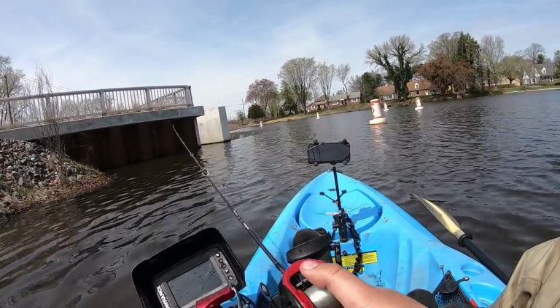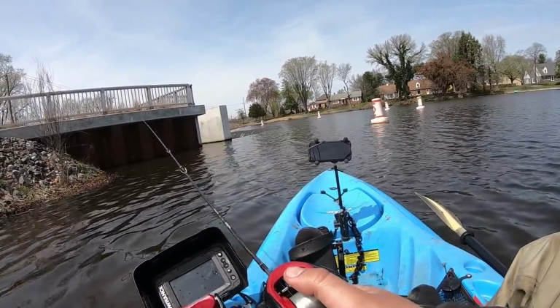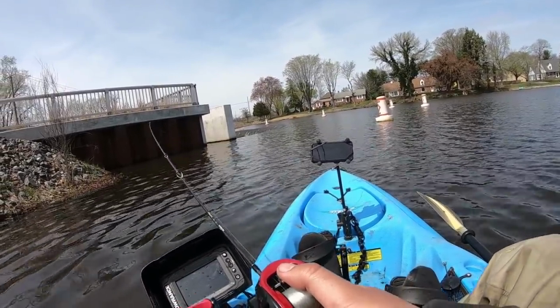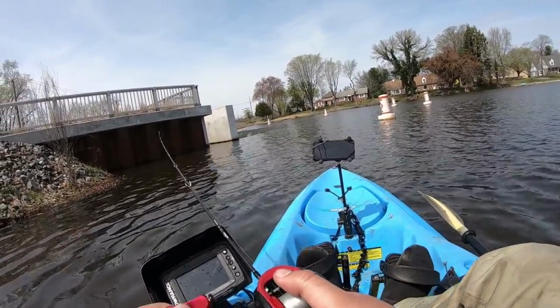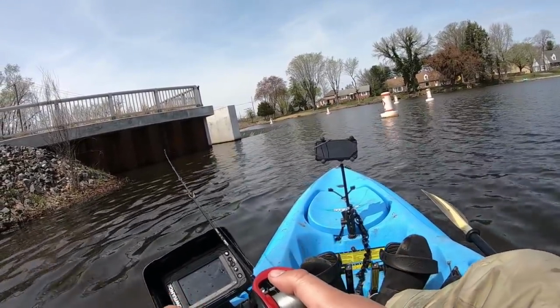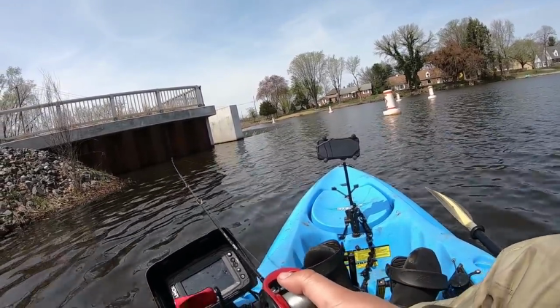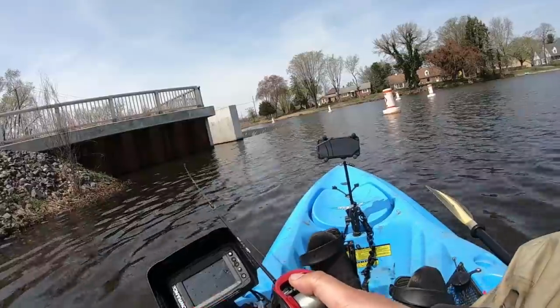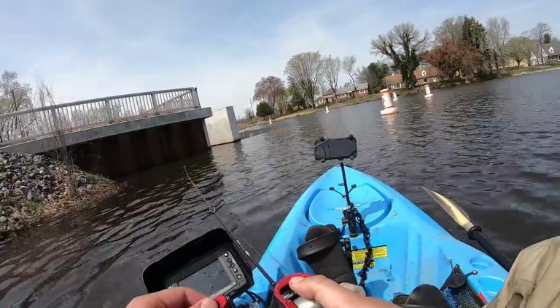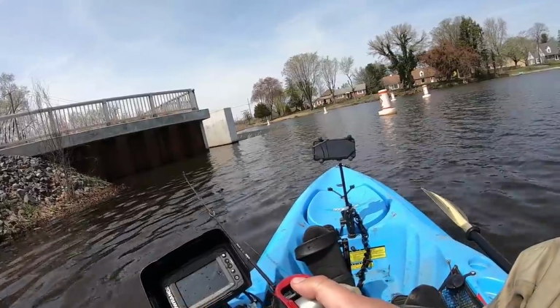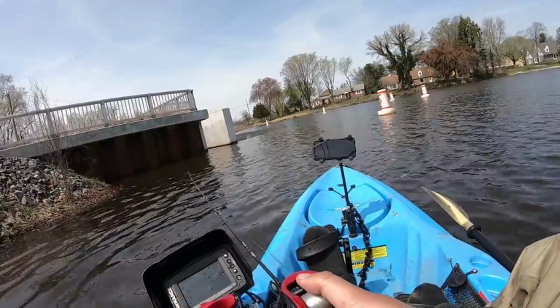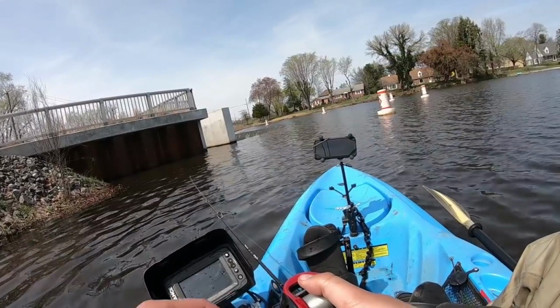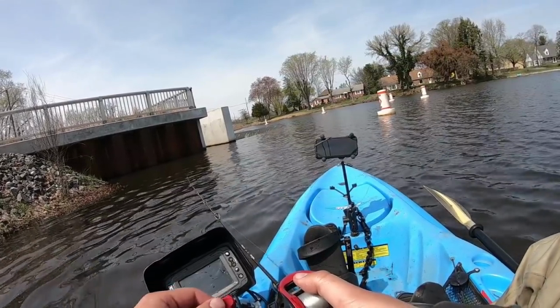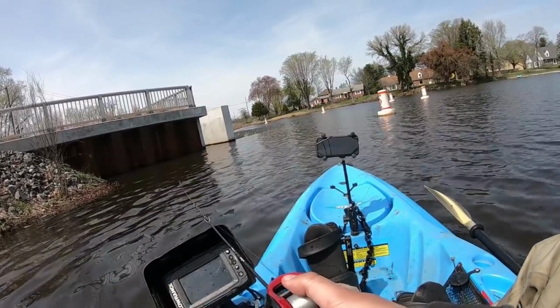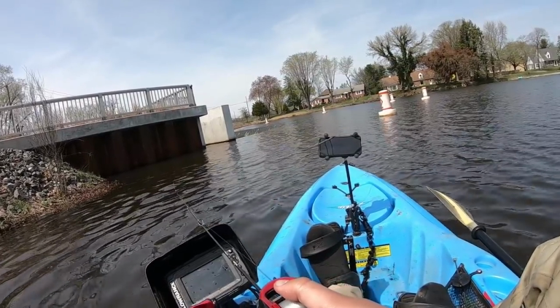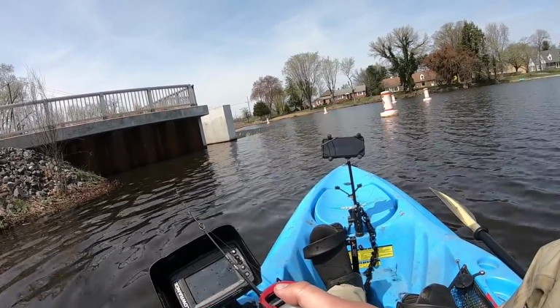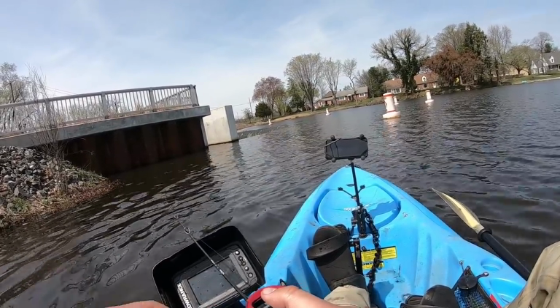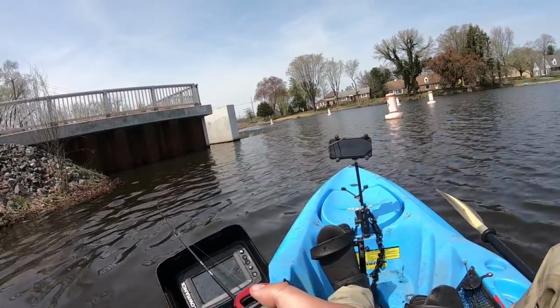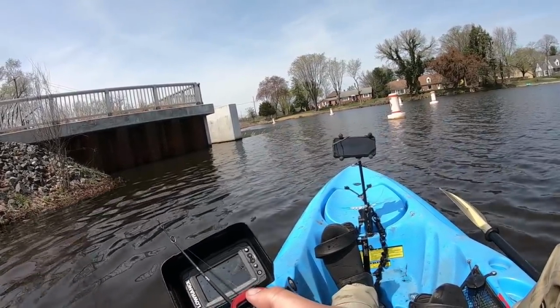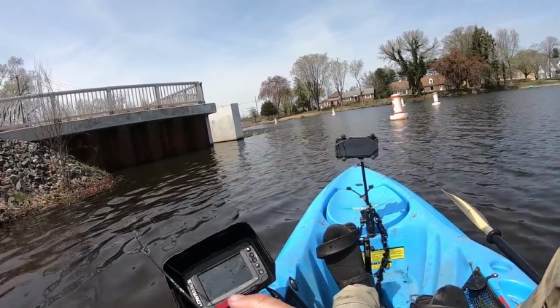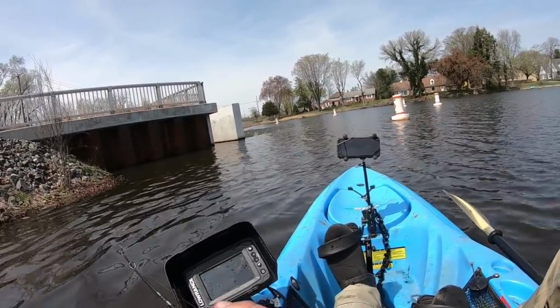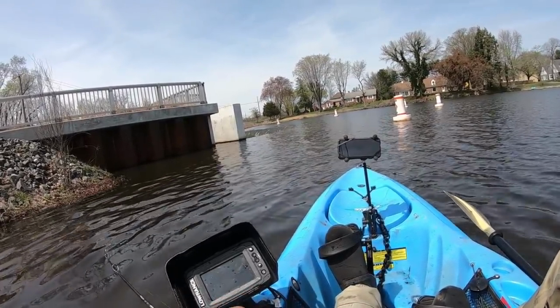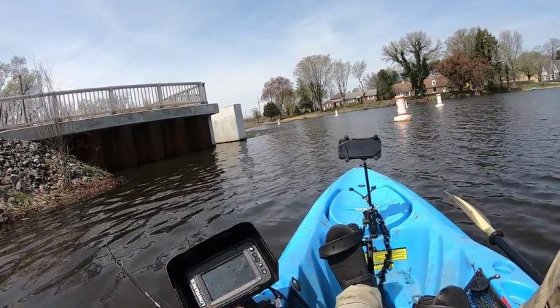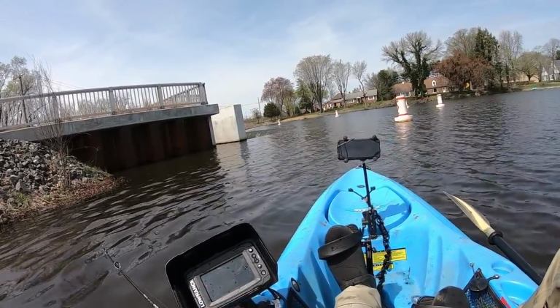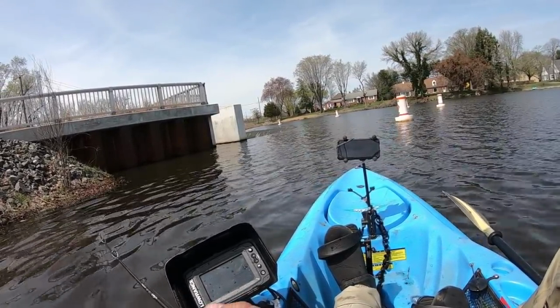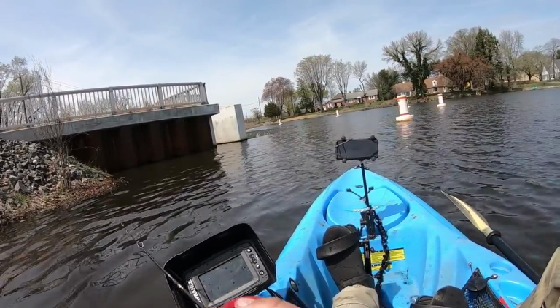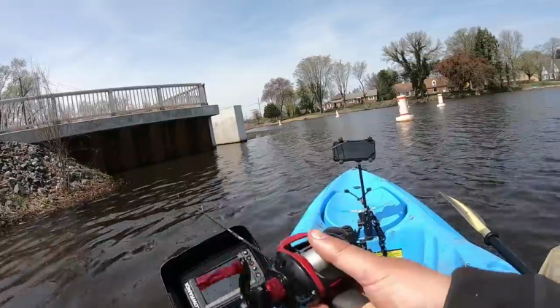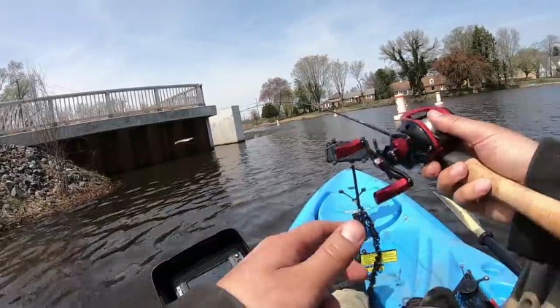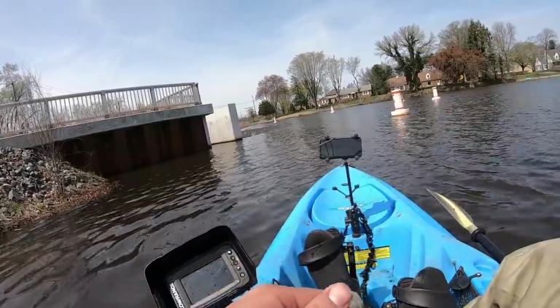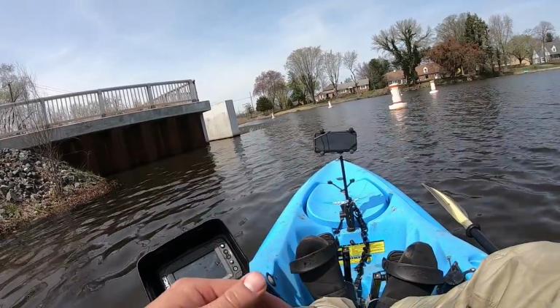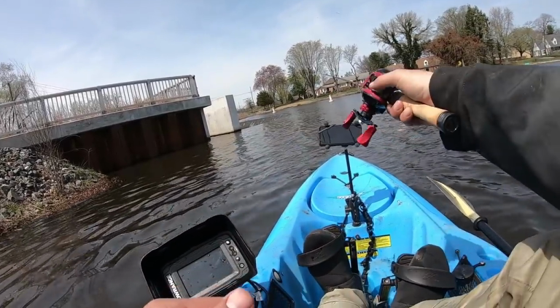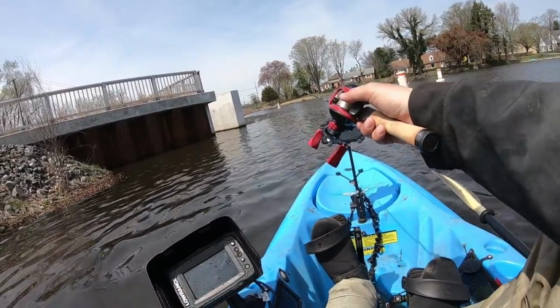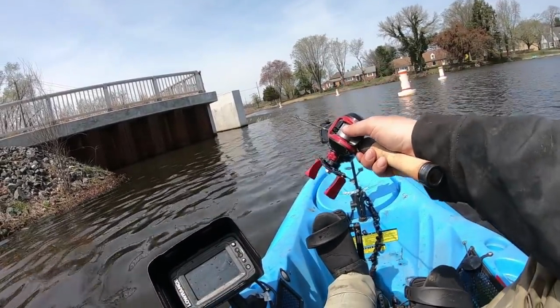Fishing right by the dam in deep water. This is definitely the windblown side — maybe the wind is keeping all the baitfish here and the crappies are just feeding on them.